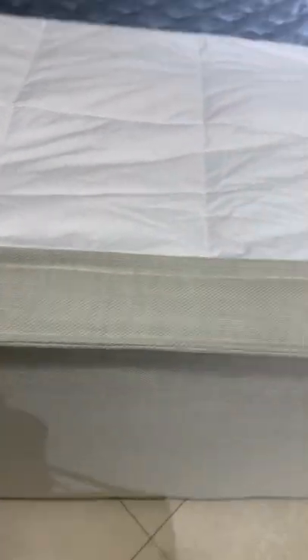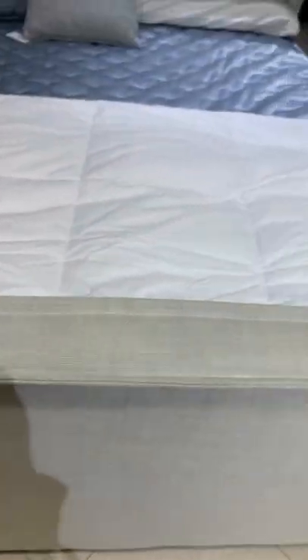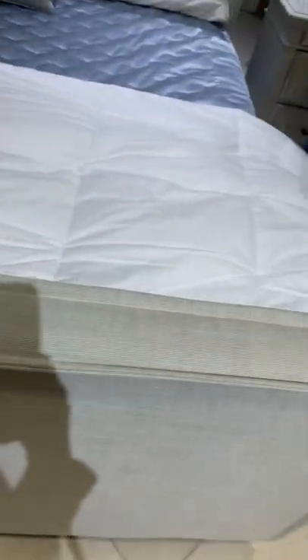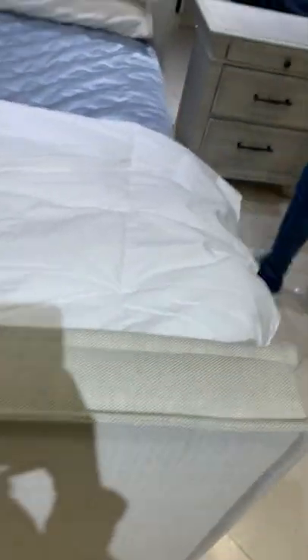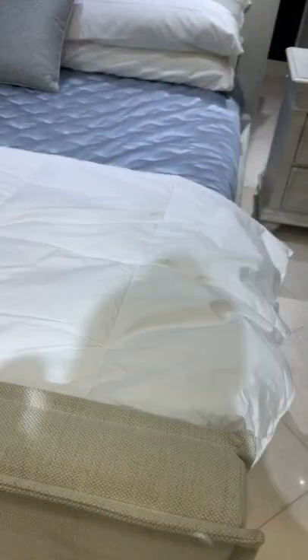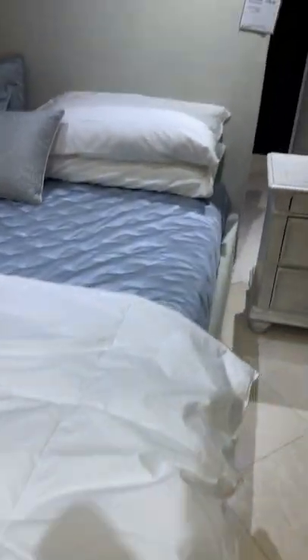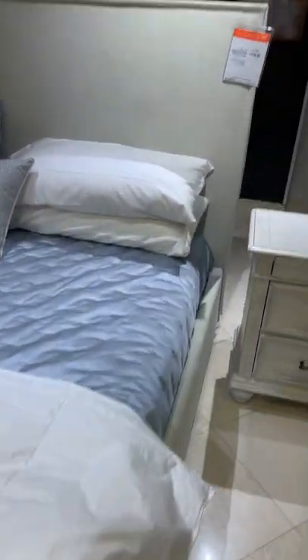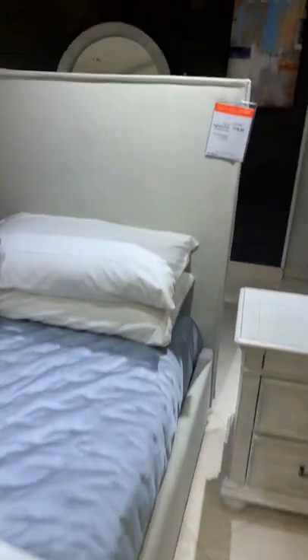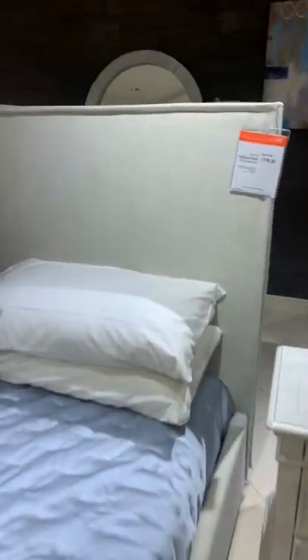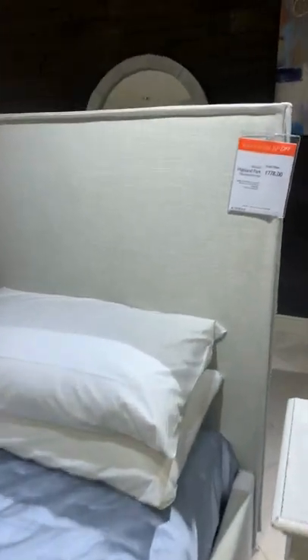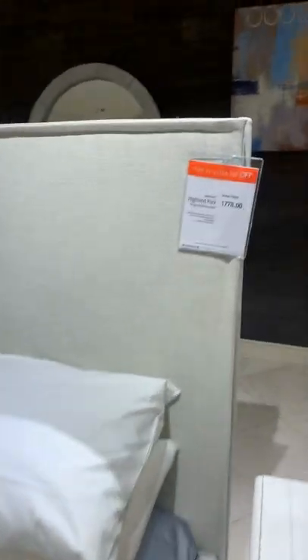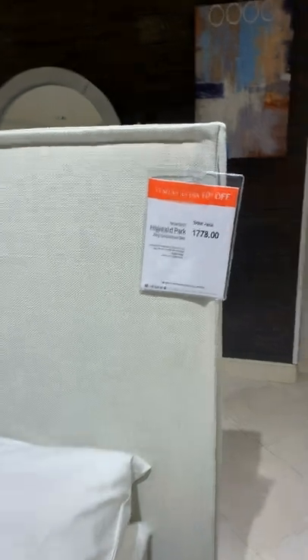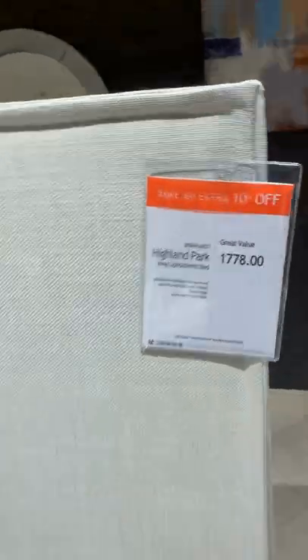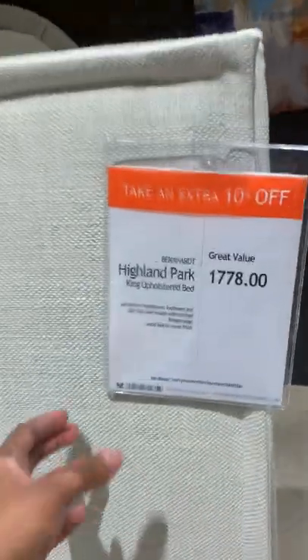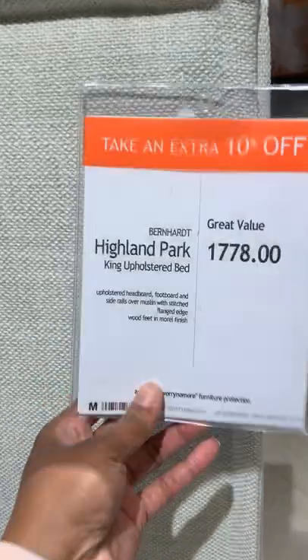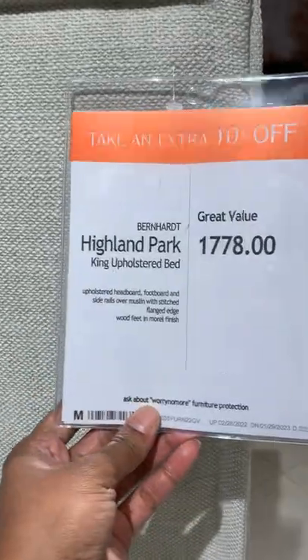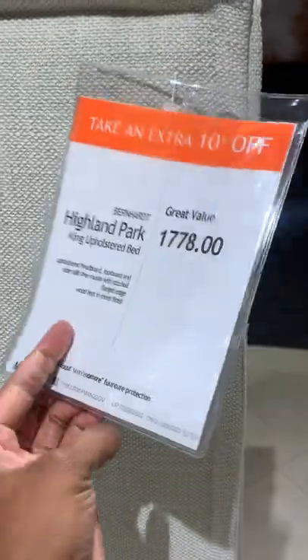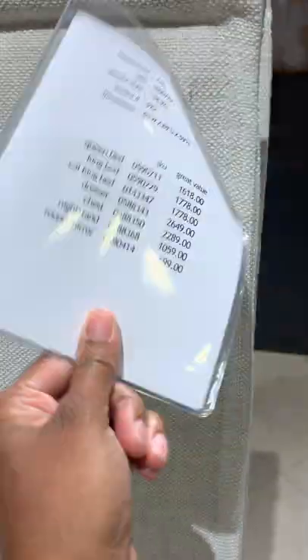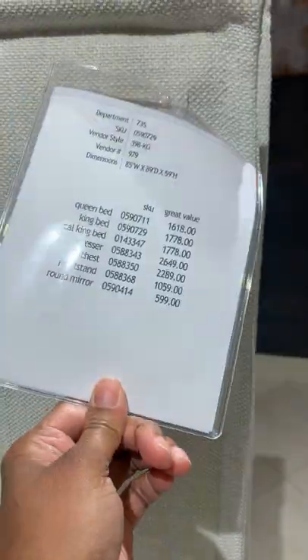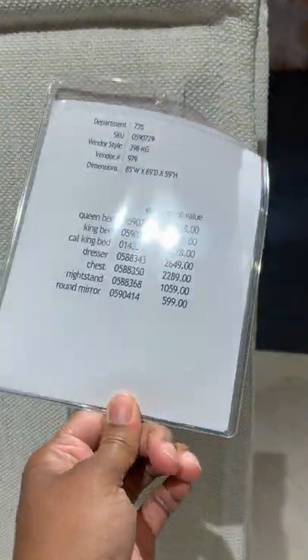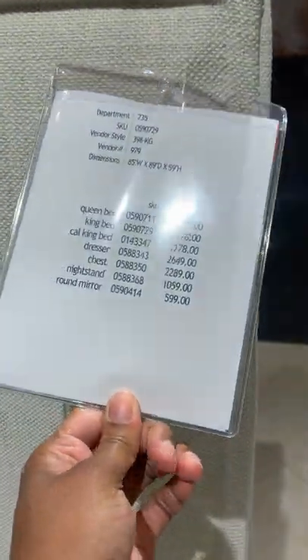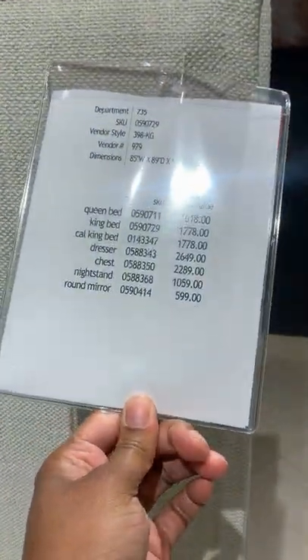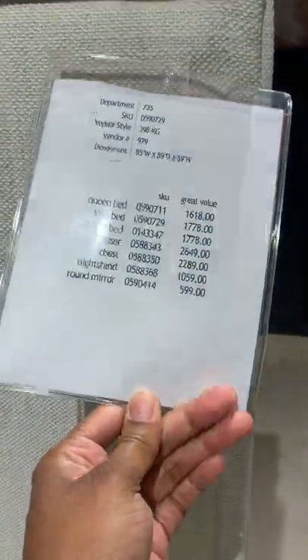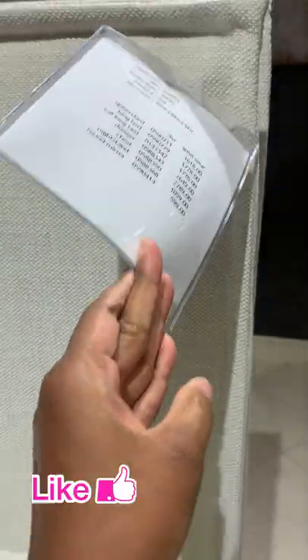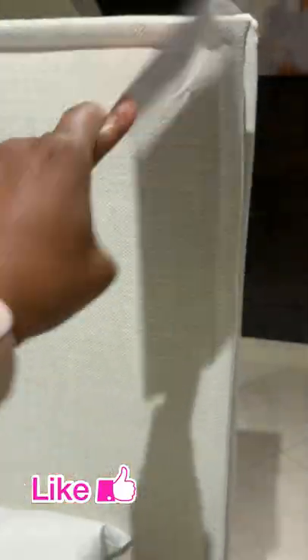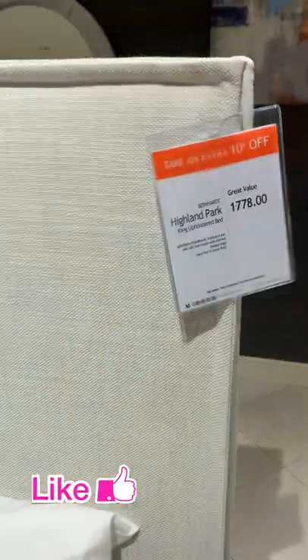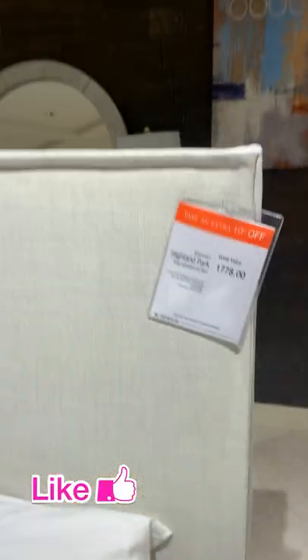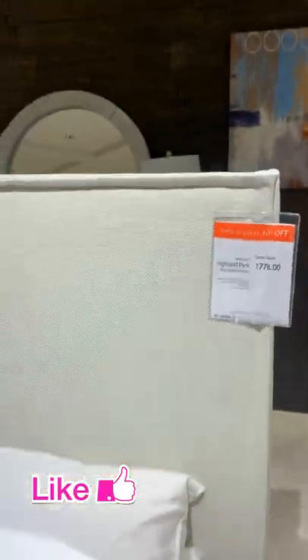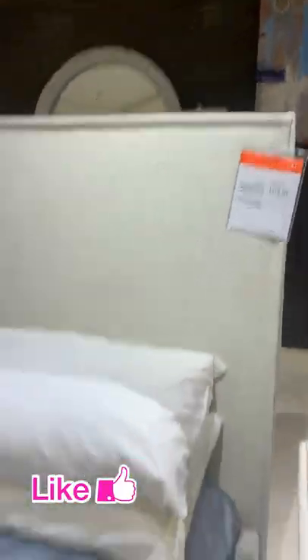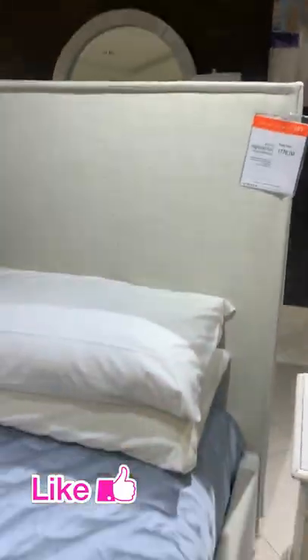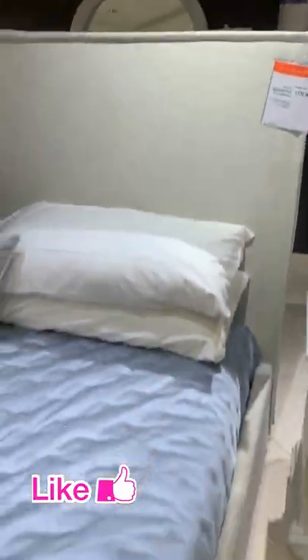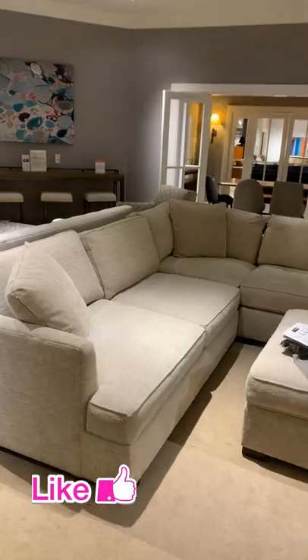If you're looking for that slipcover style bed that you find at all your high-end stores, I love this piece and it is under $1,800 for the king. So the smaller you get, the less it's going to be. Love that one.